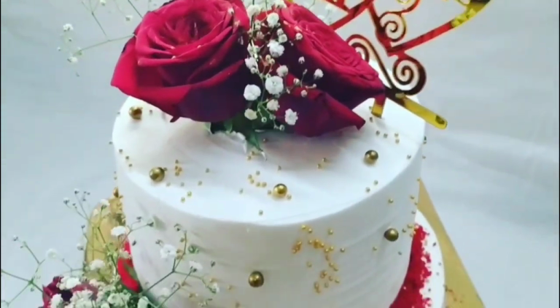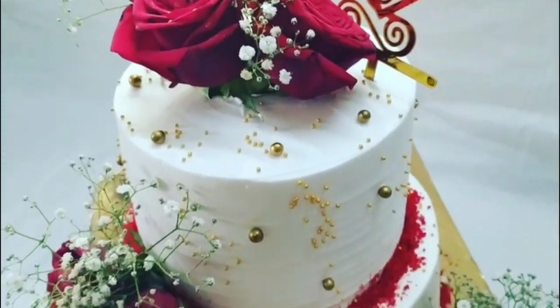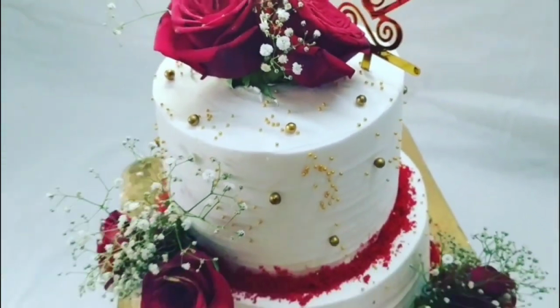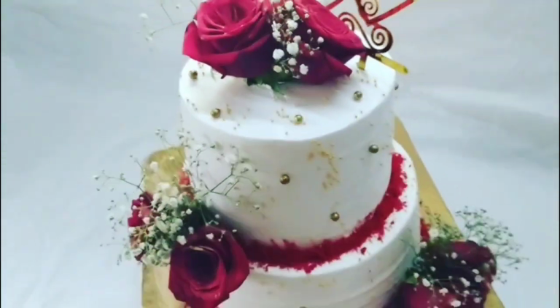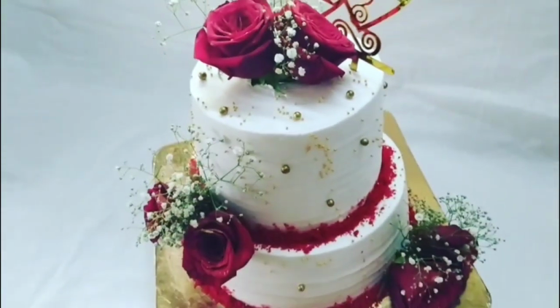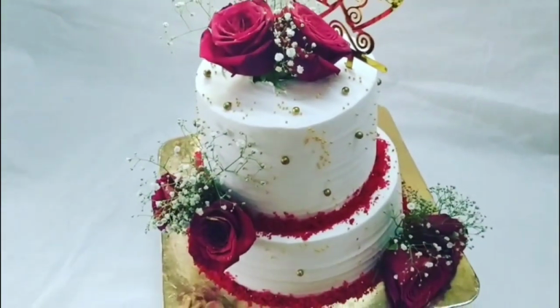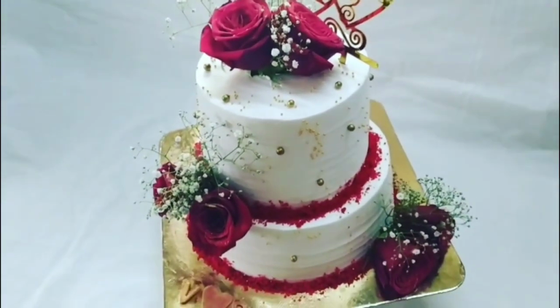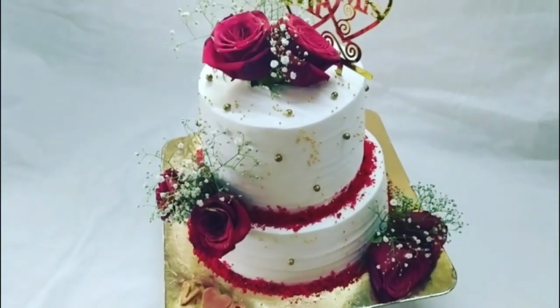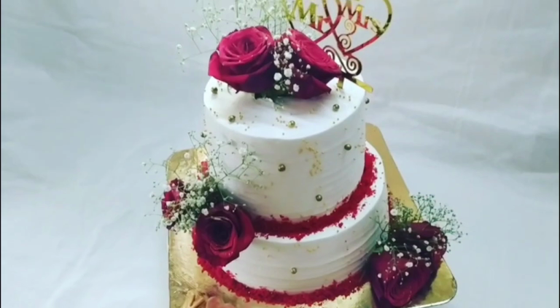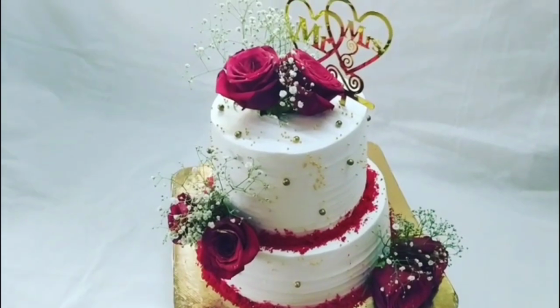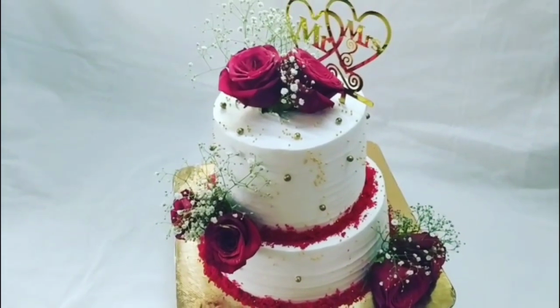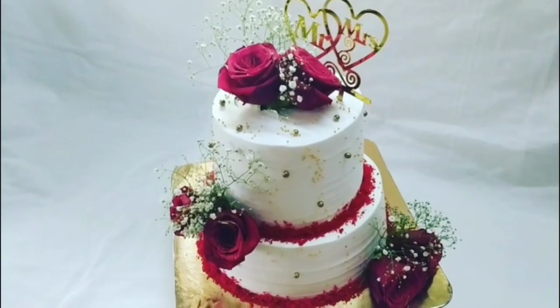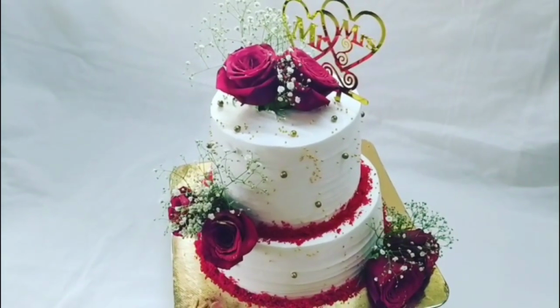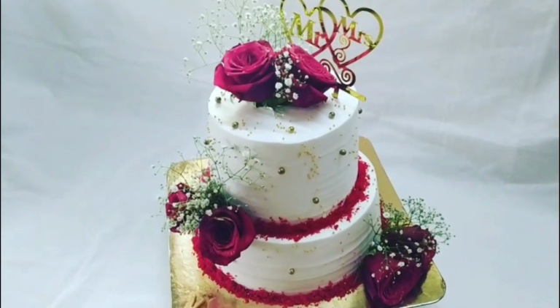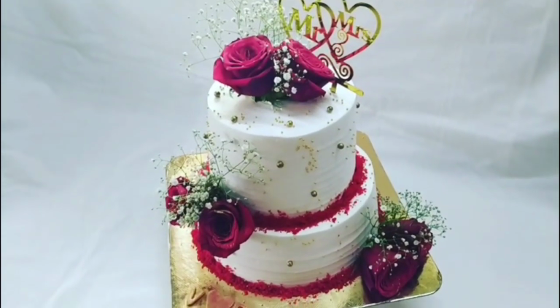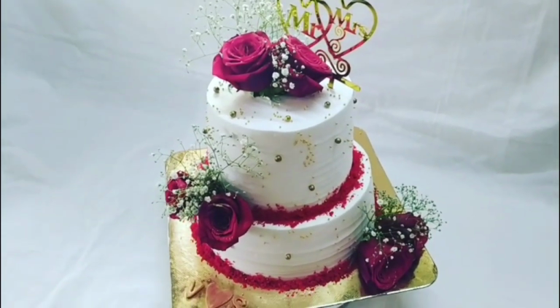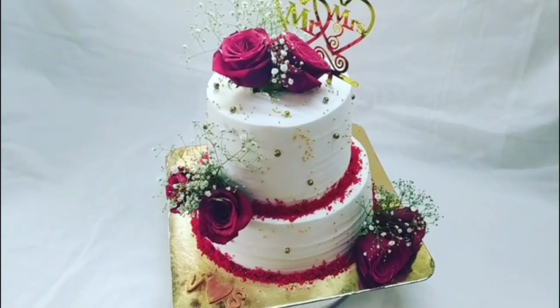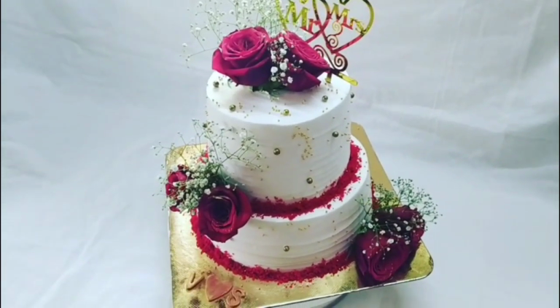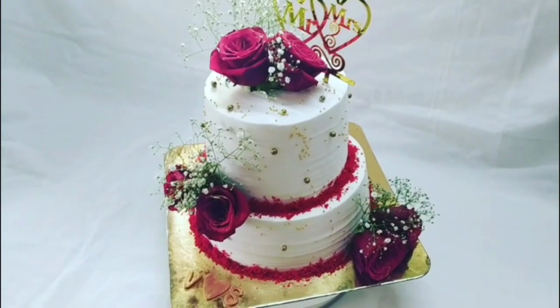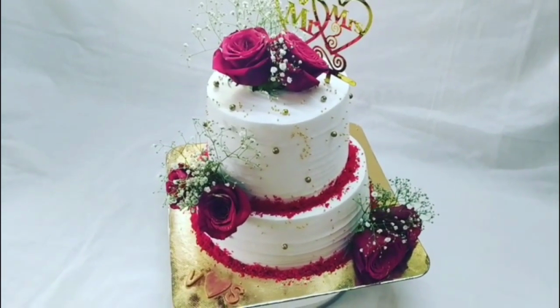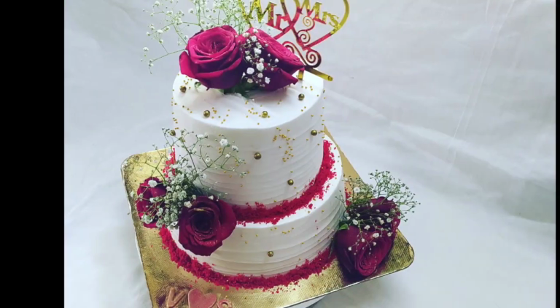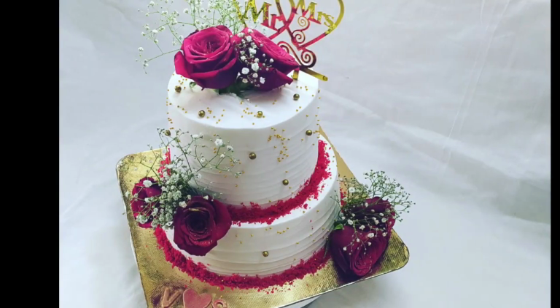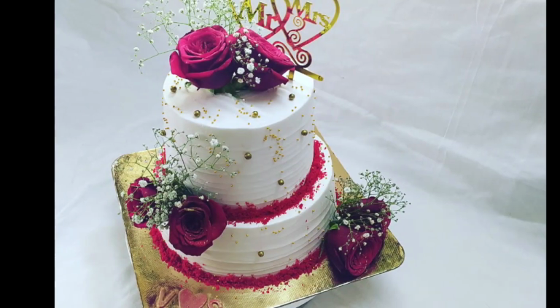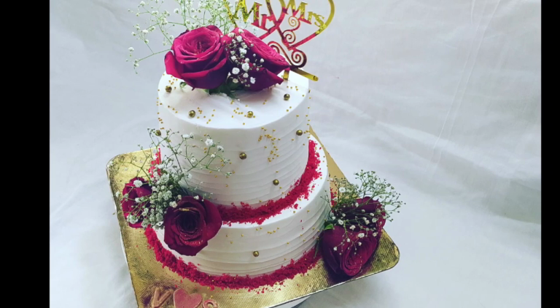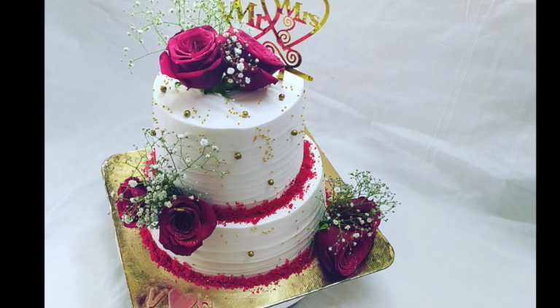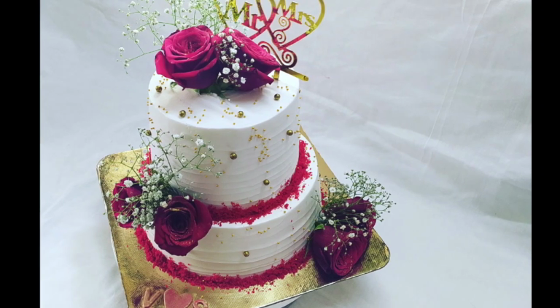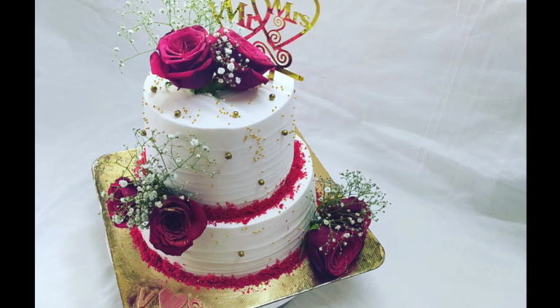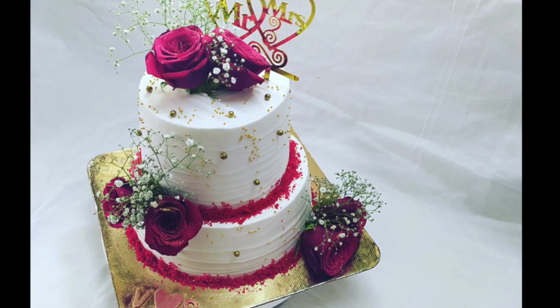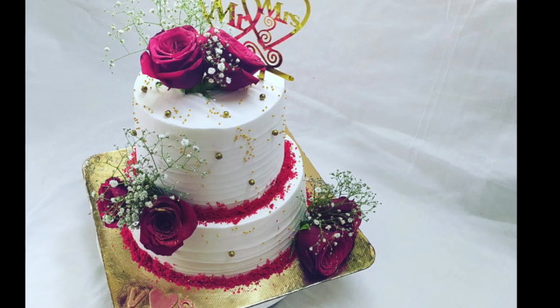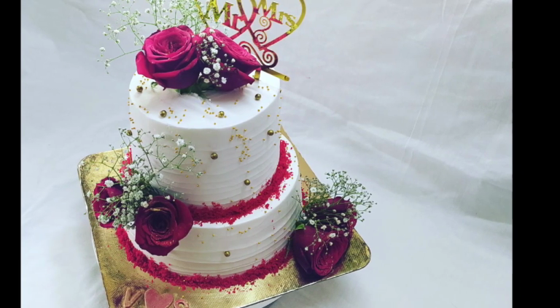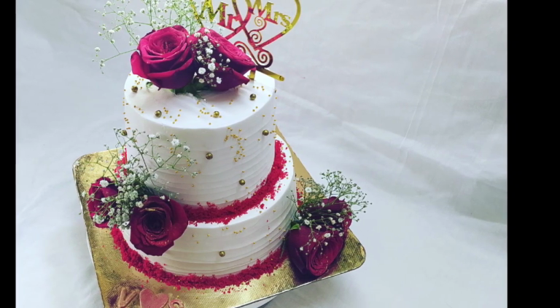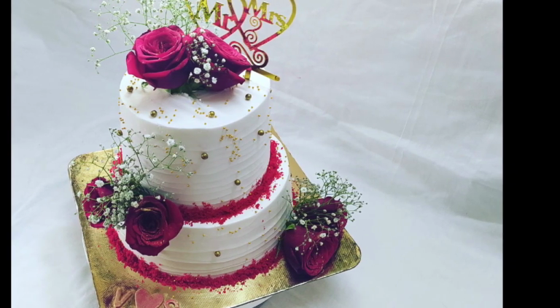If you are interested in my channel, subscribe and hit the bell icon. Click on the bell icon. We are ready for the Red Velvet cake.